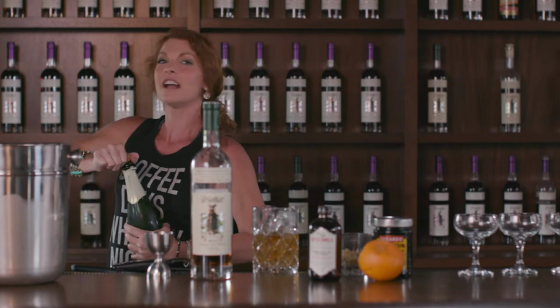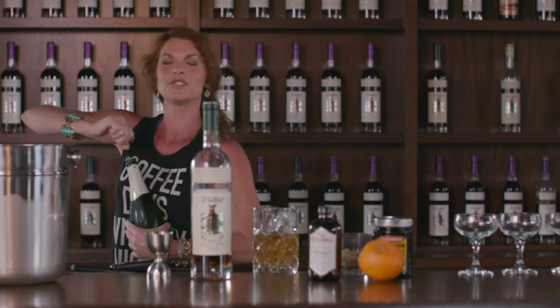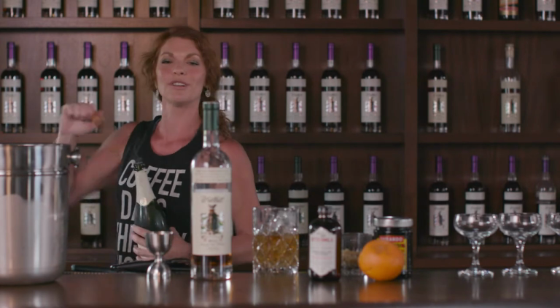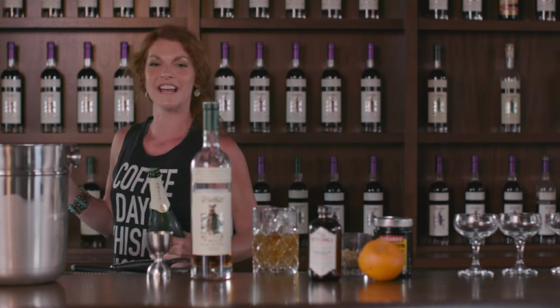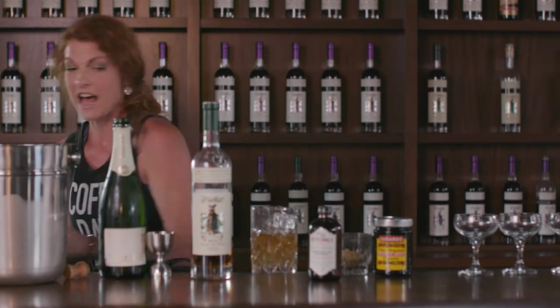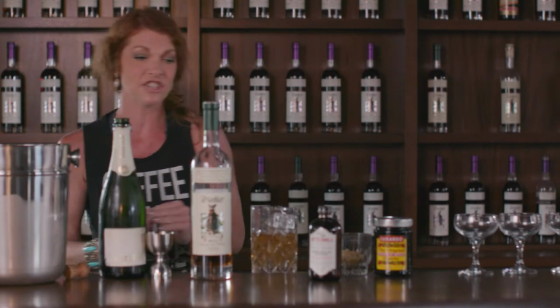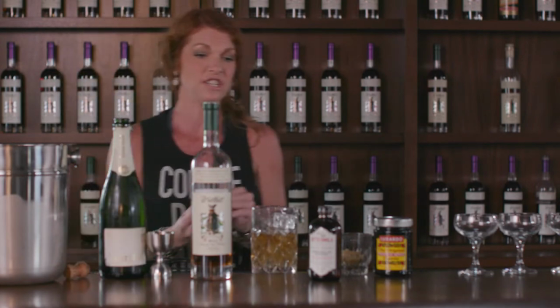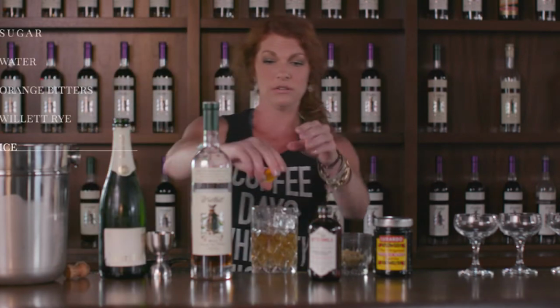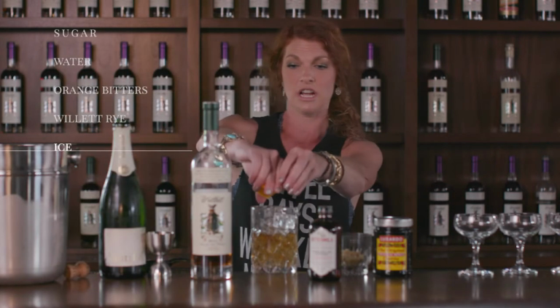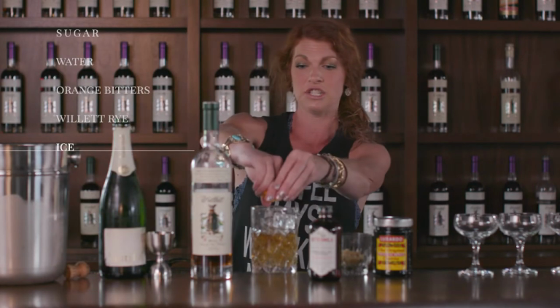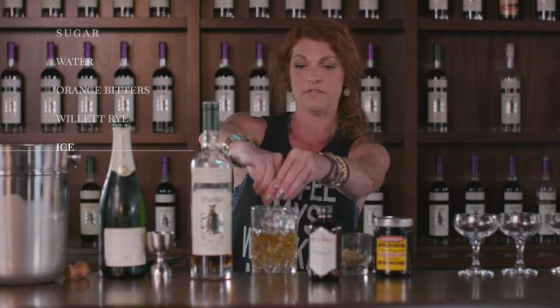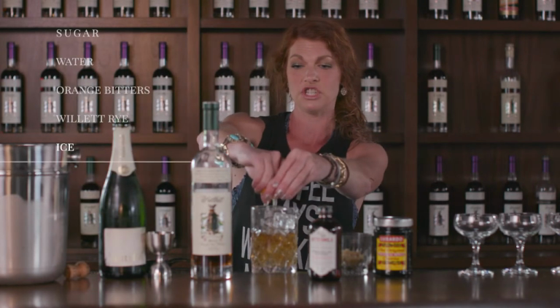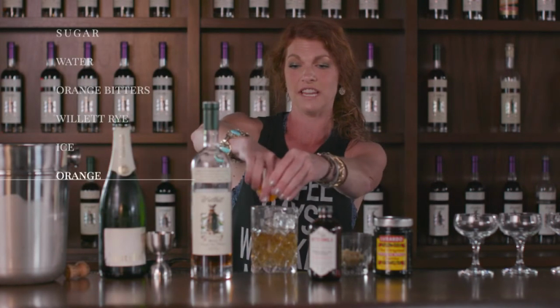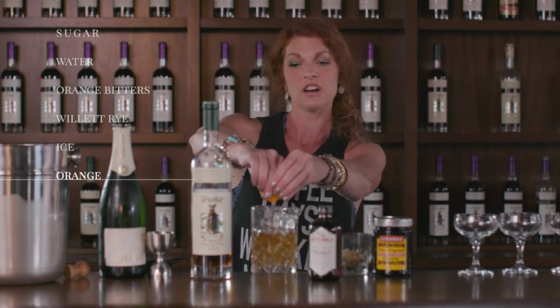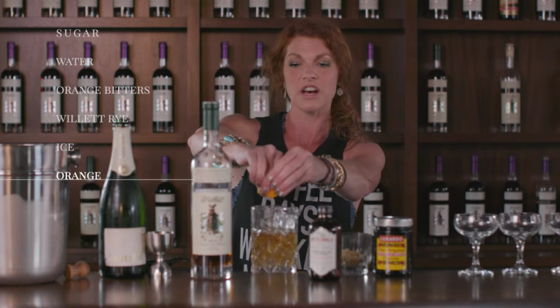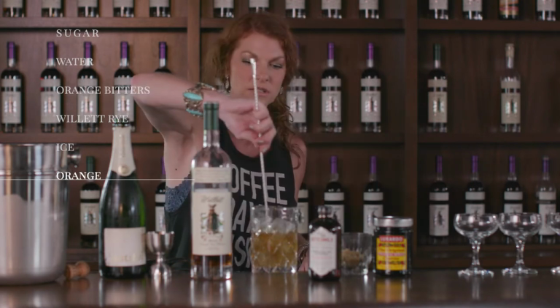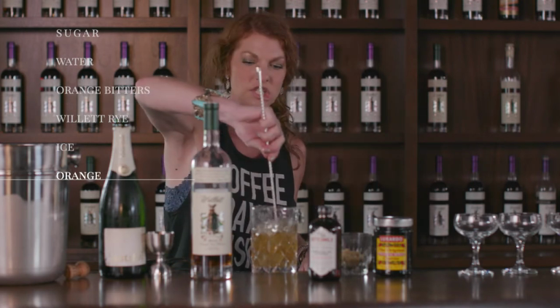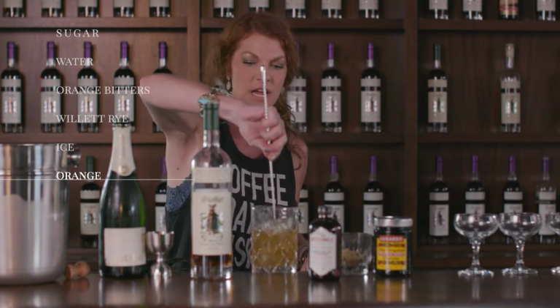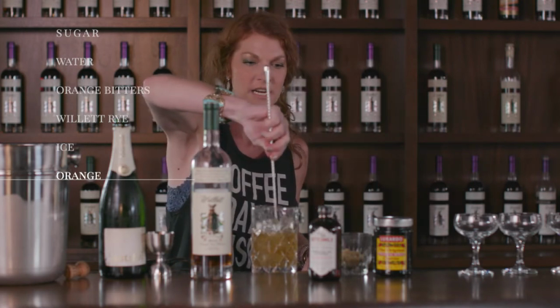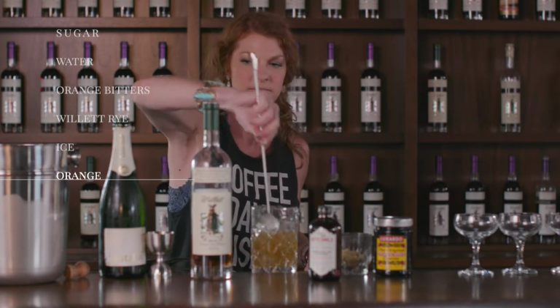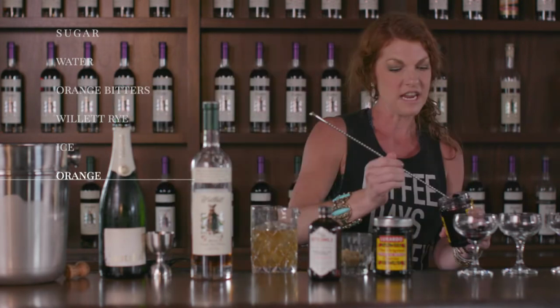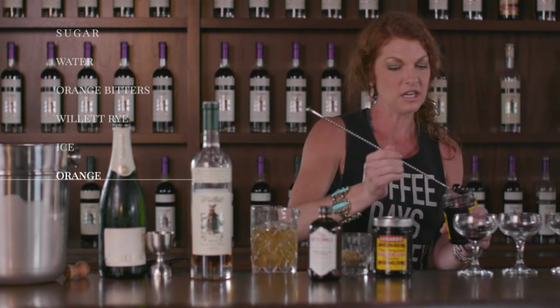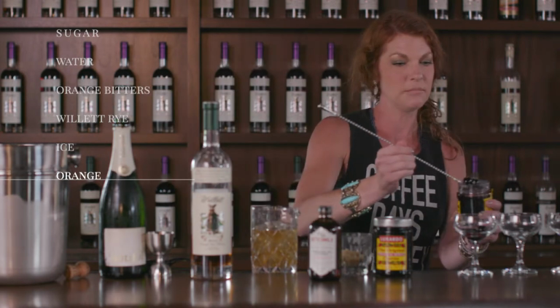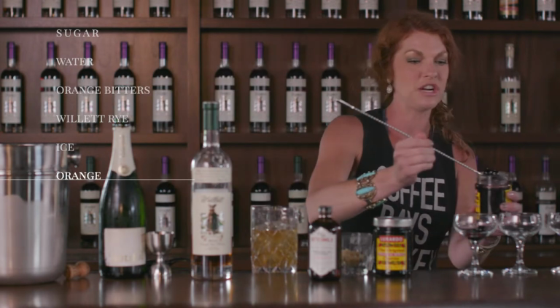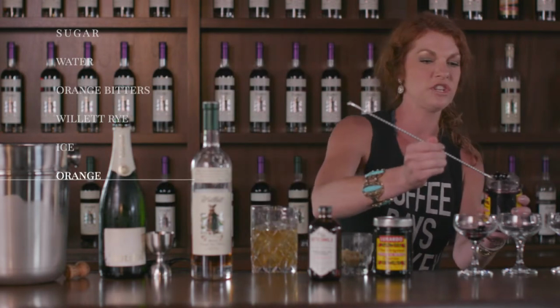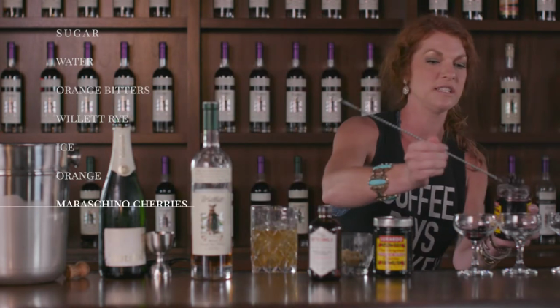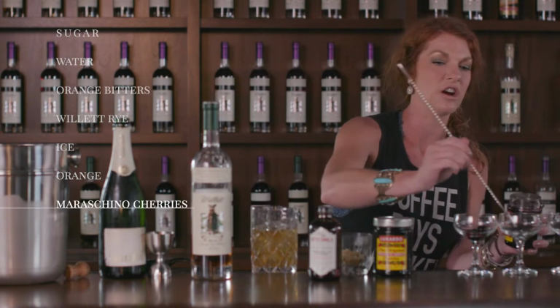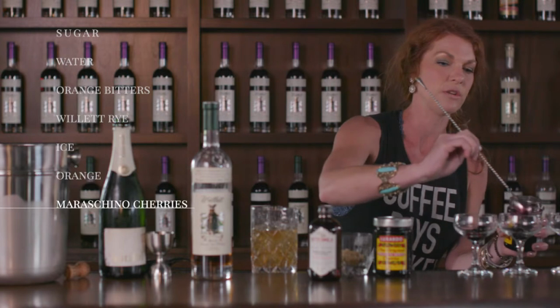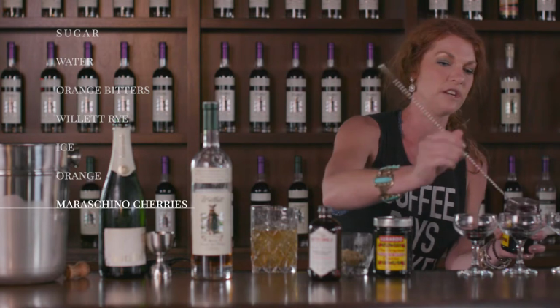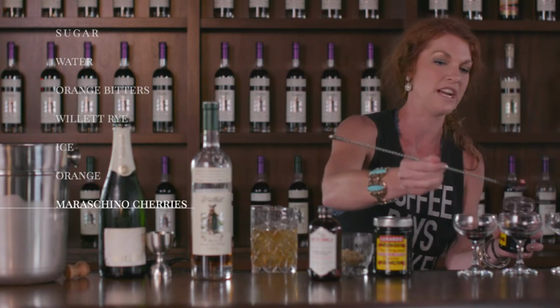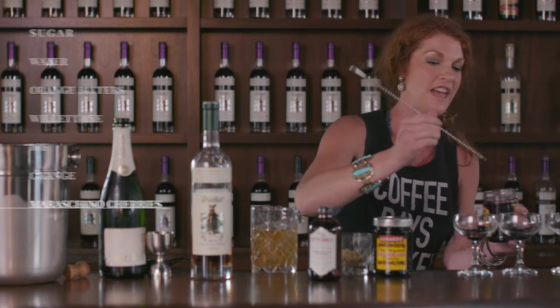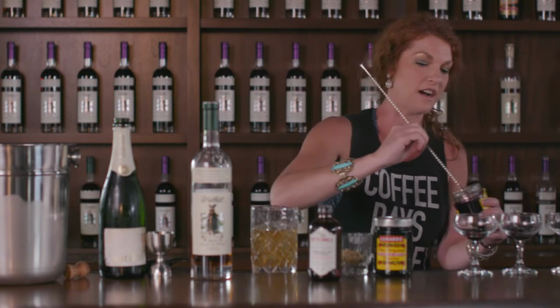Got another storm rolling in today. I actually like to do a good squeeze of orange directly into the cocktail. Stir it up there. These are maraschino cherries that are soaked in French brandy, and they are divine.